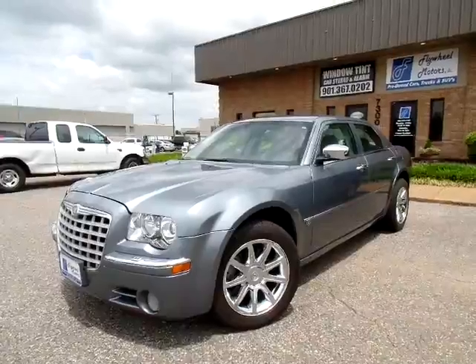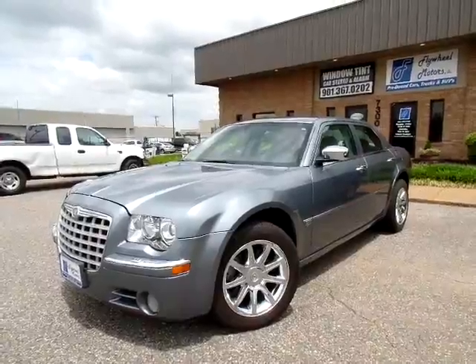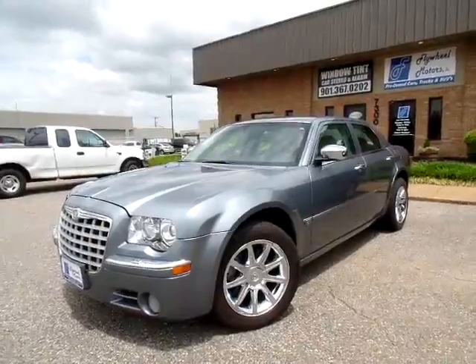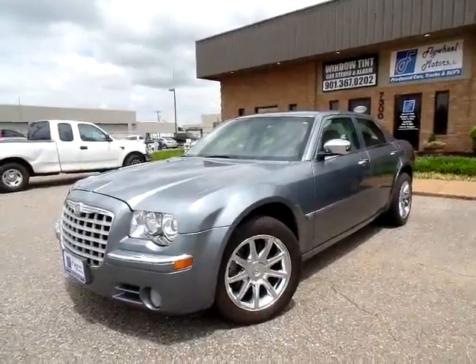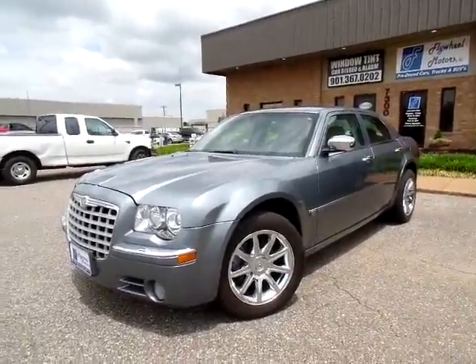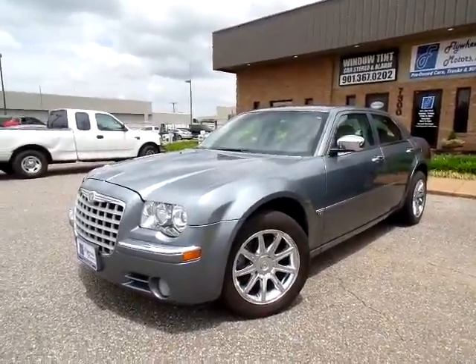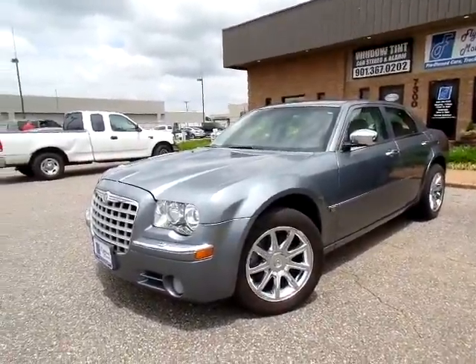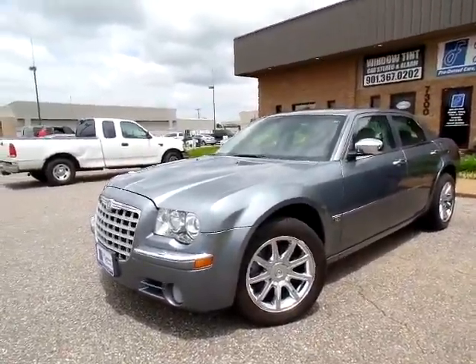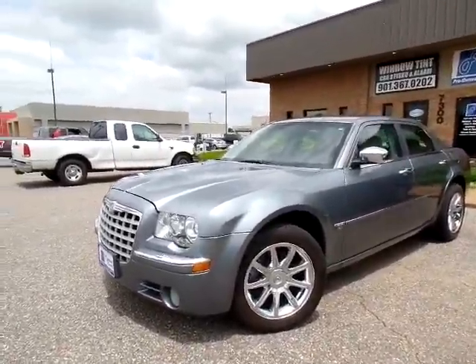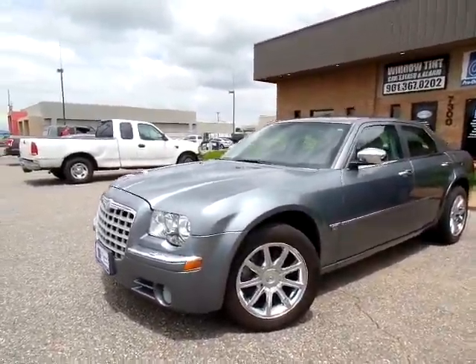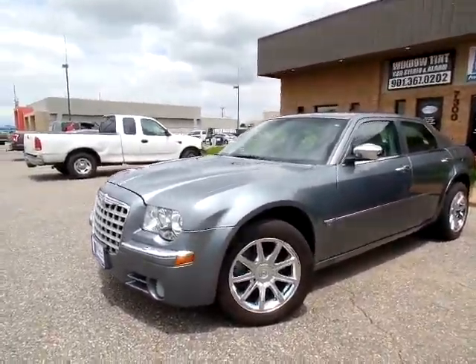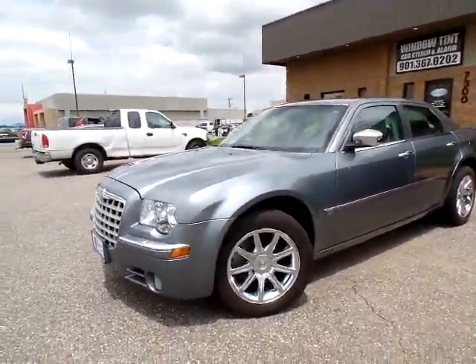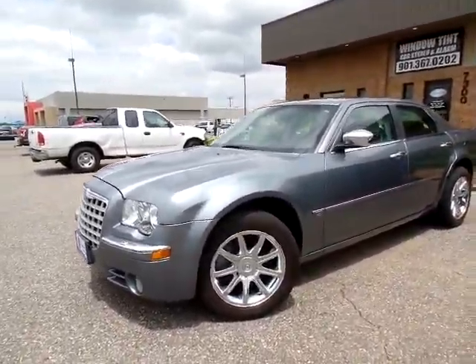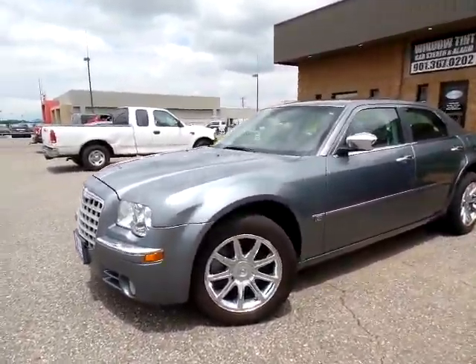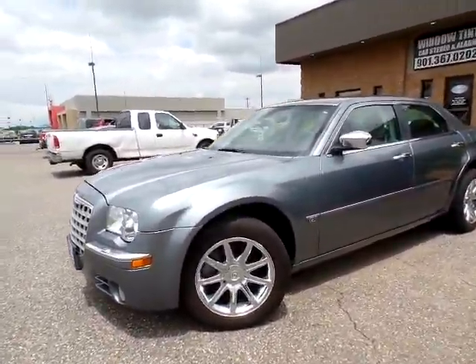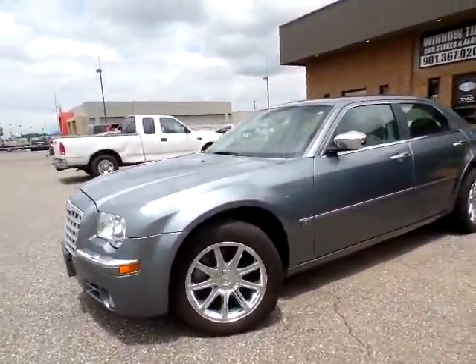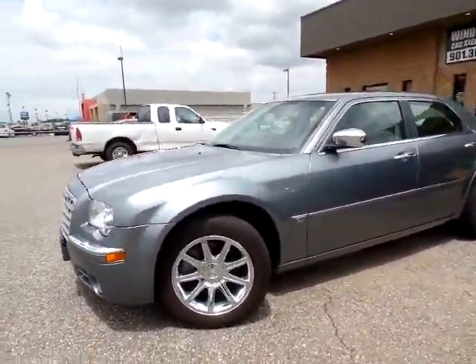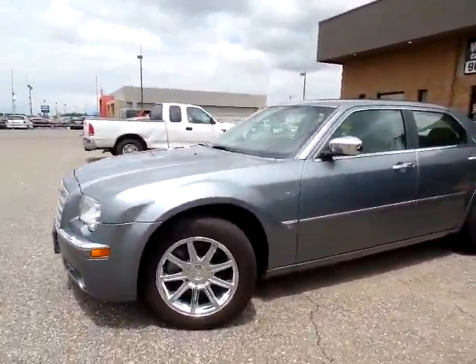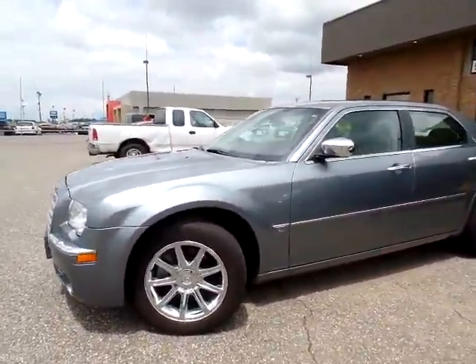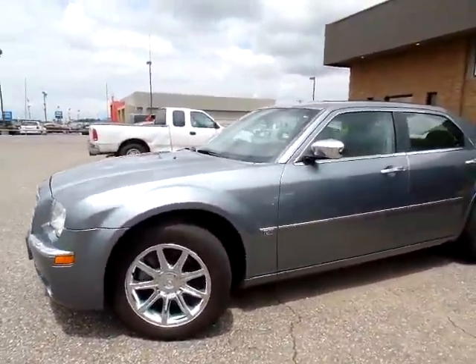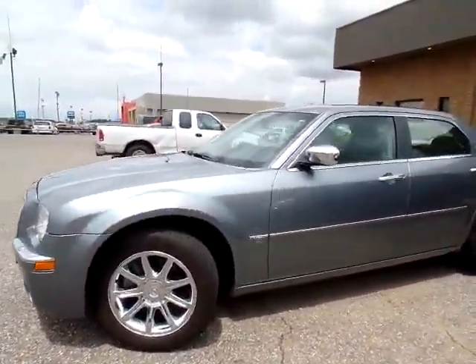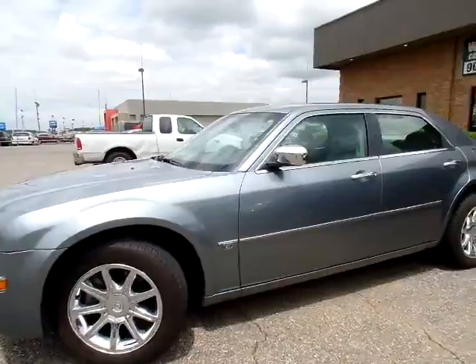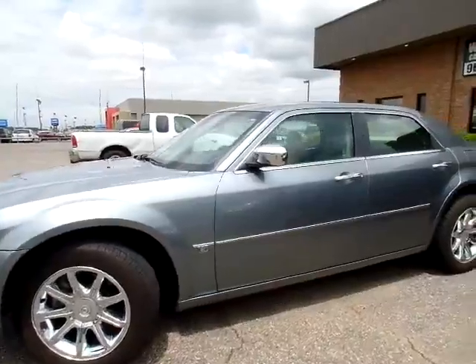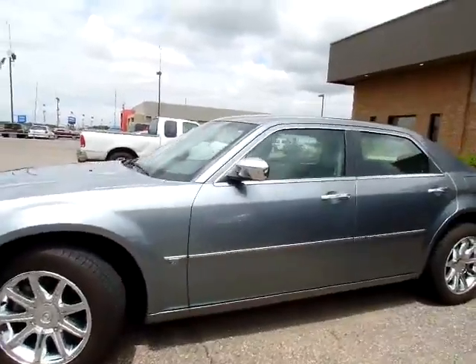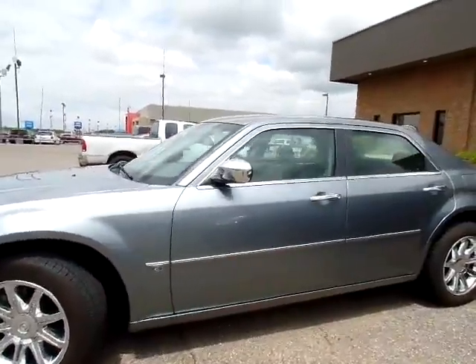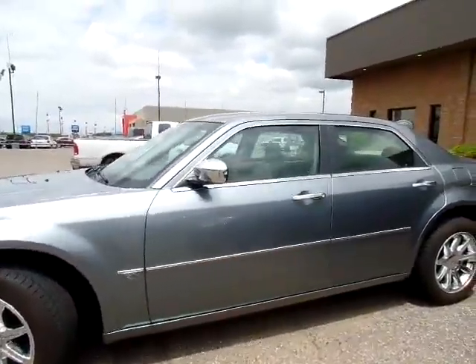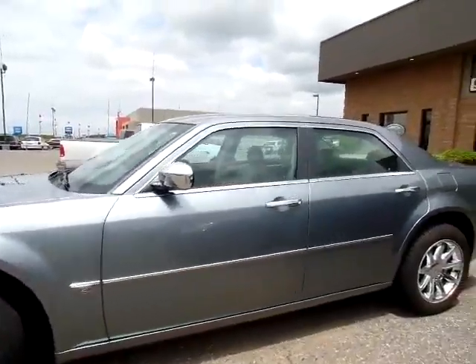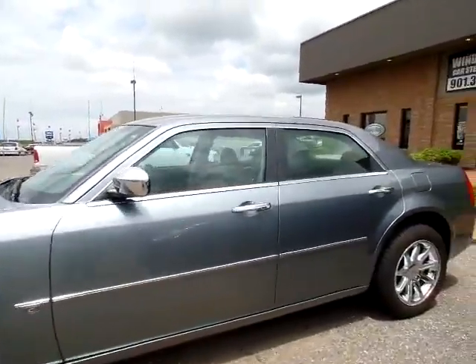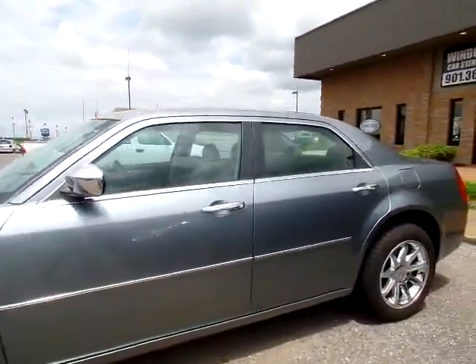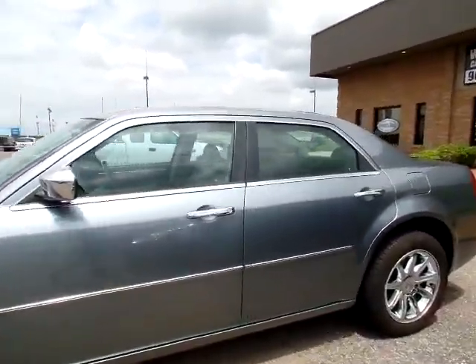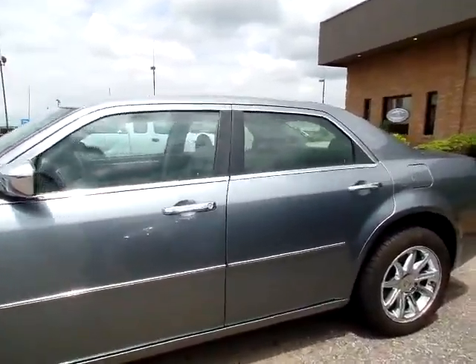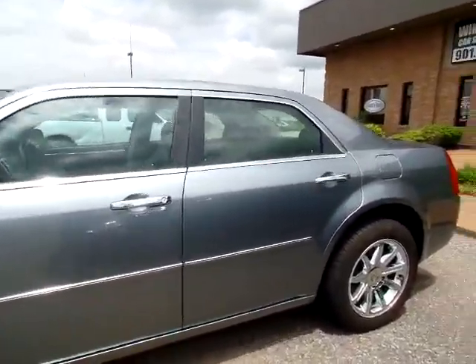Hey everyone, this is Jillian with Flywheel Motors in Olive Branch, Mississippi.